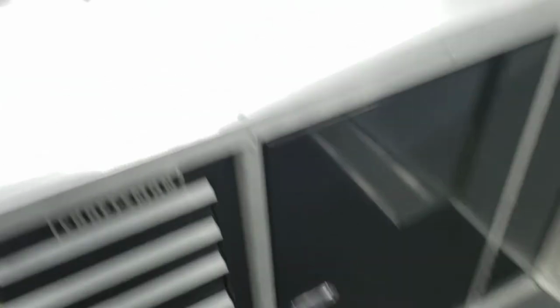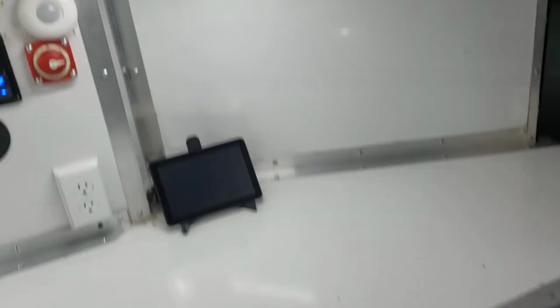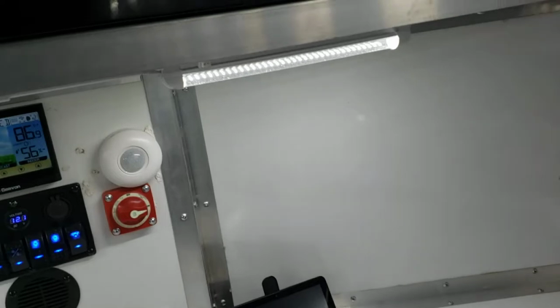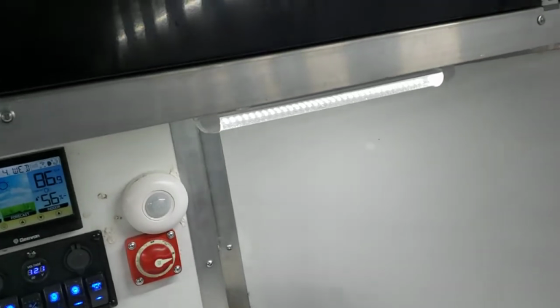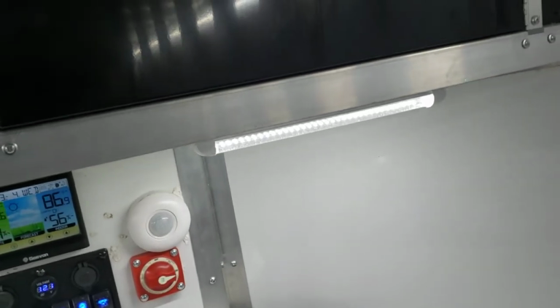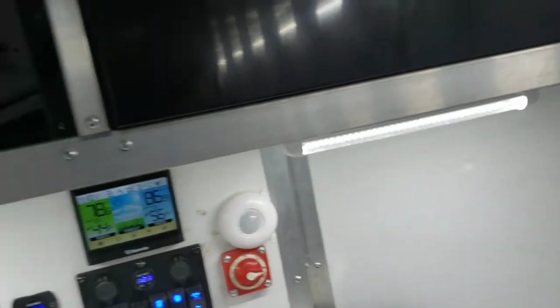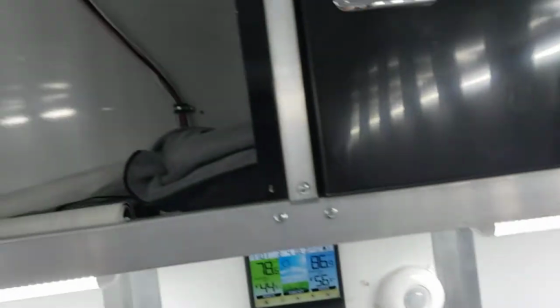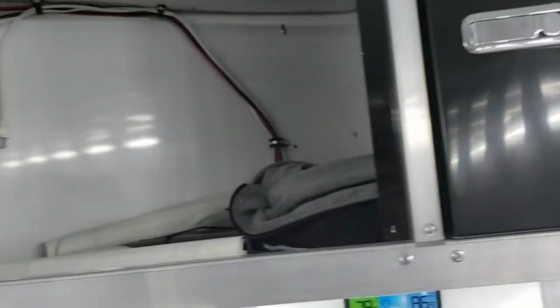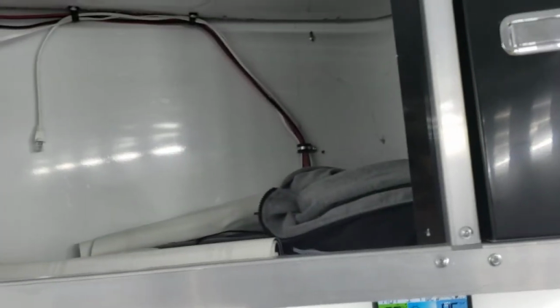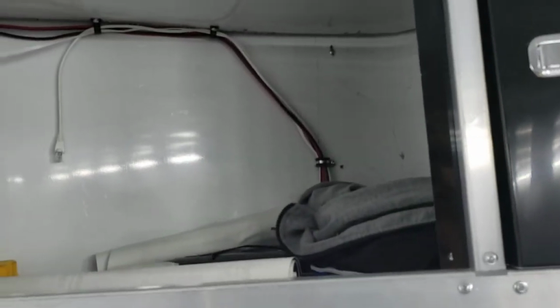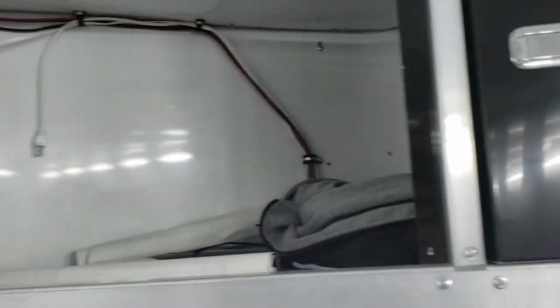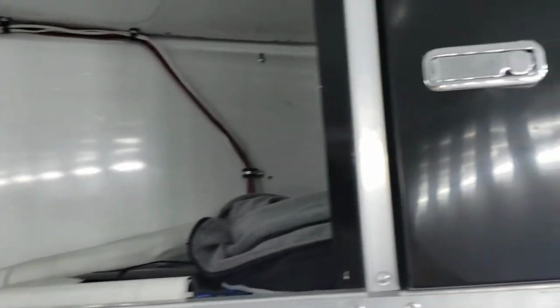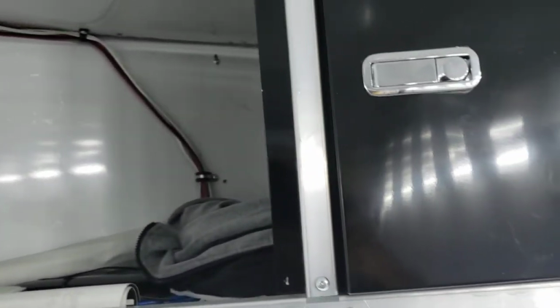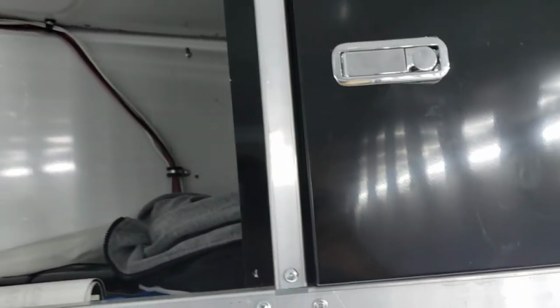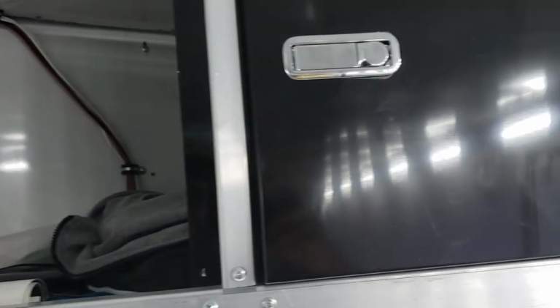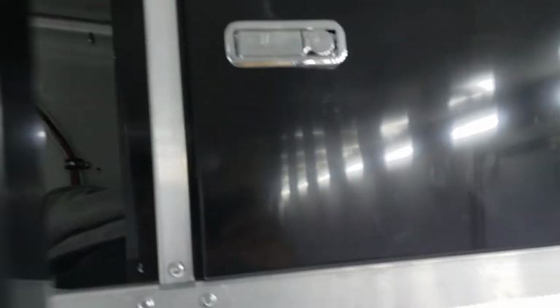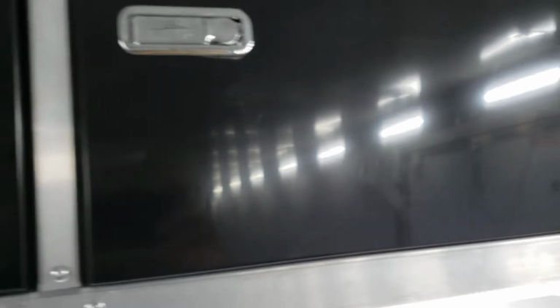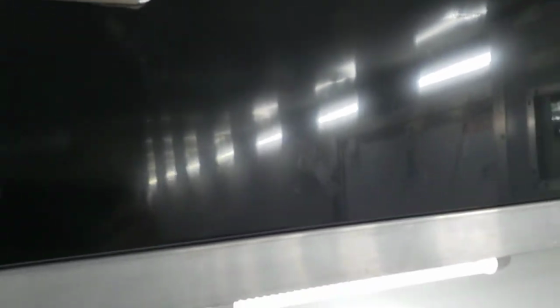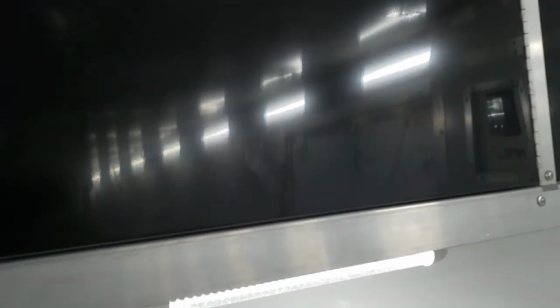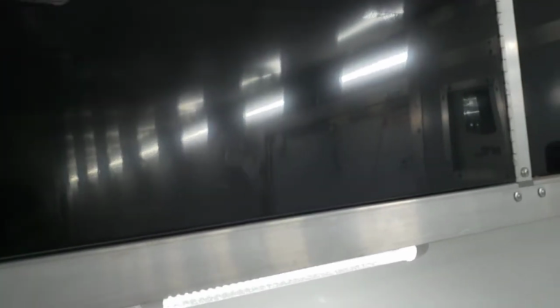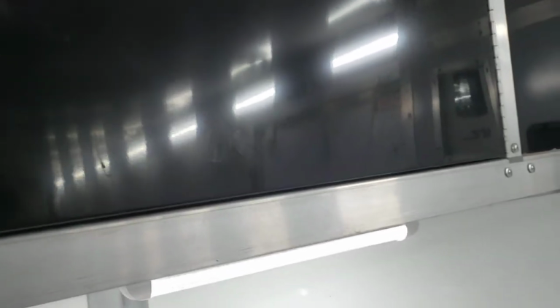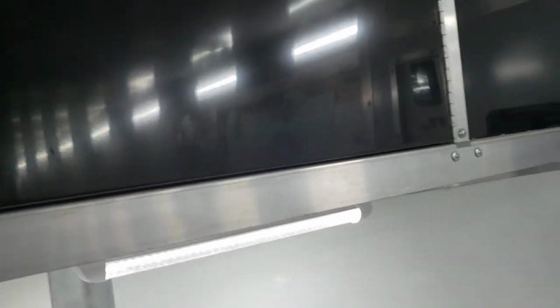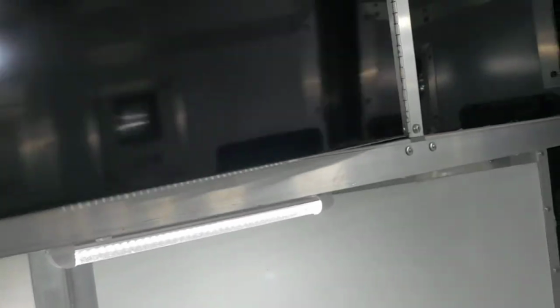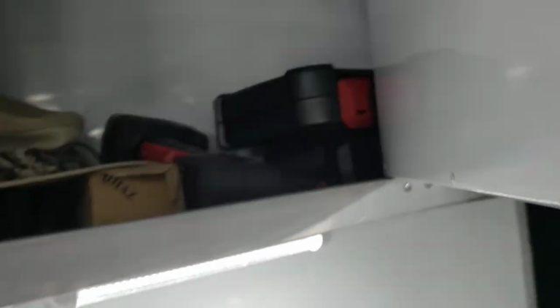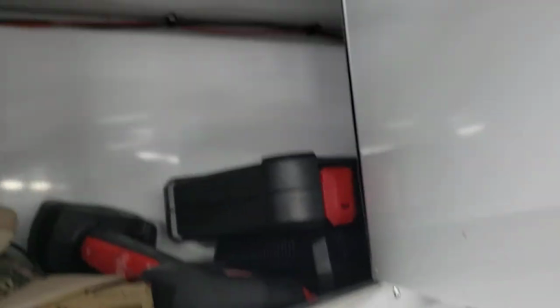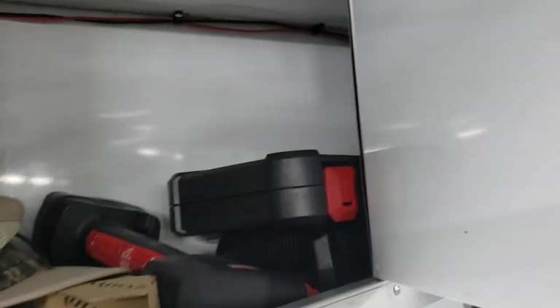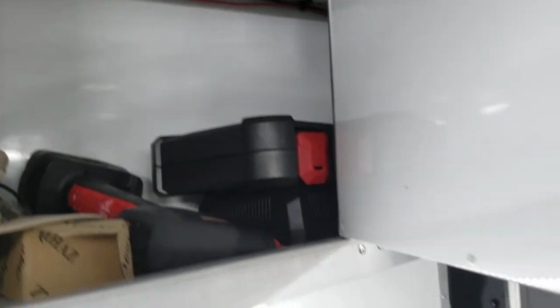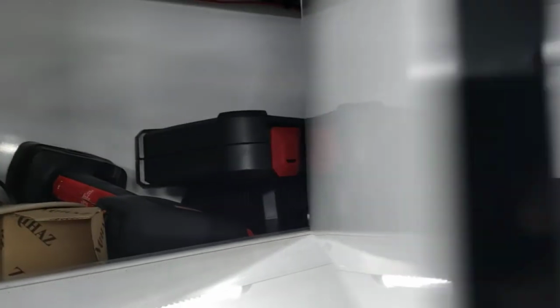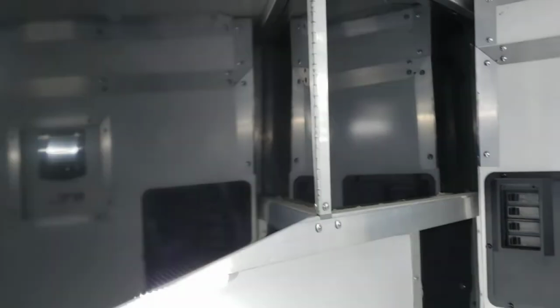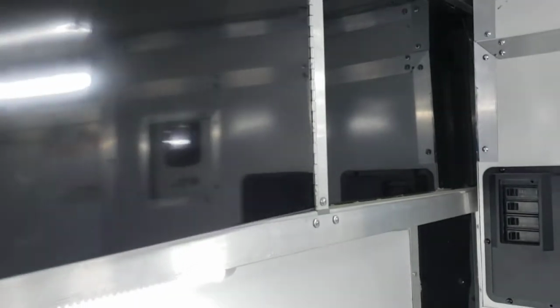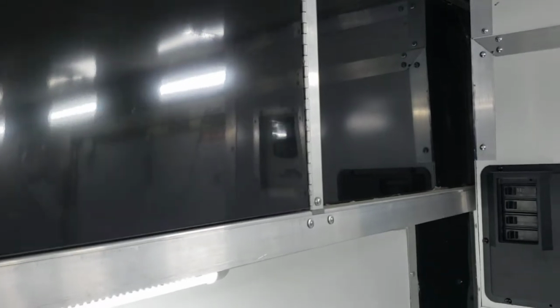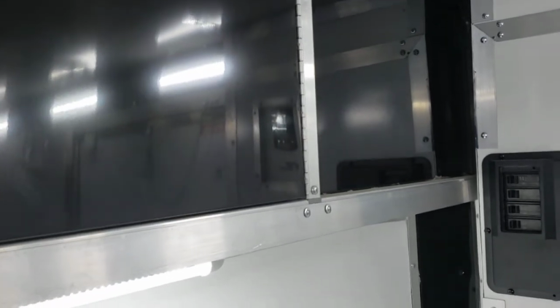You also have a supplemental USB port and a wireless phone charger. The top storage is also set up and can basically be used to hold different items, with this sort of setup at the top.